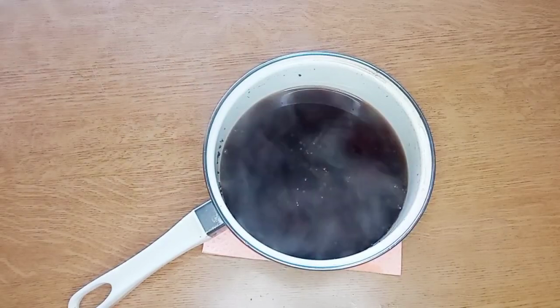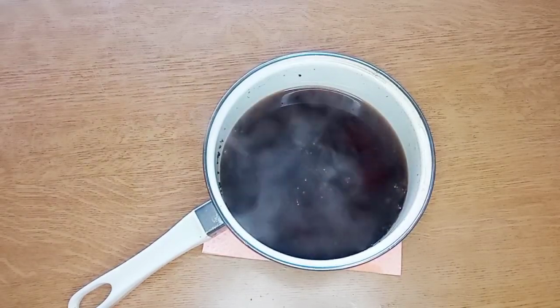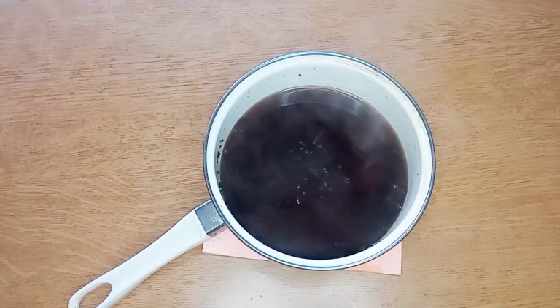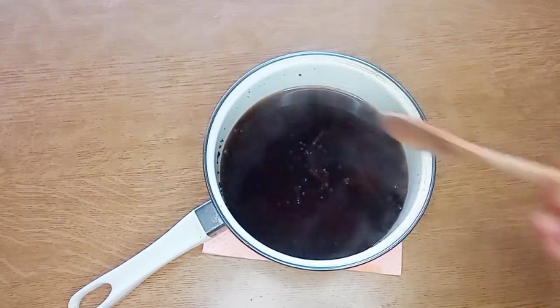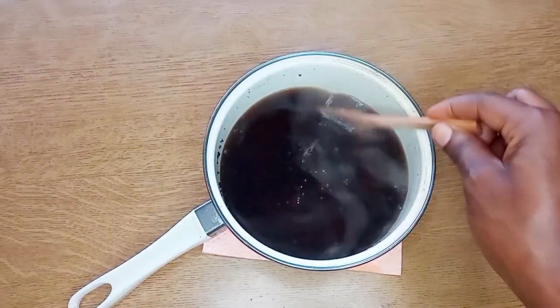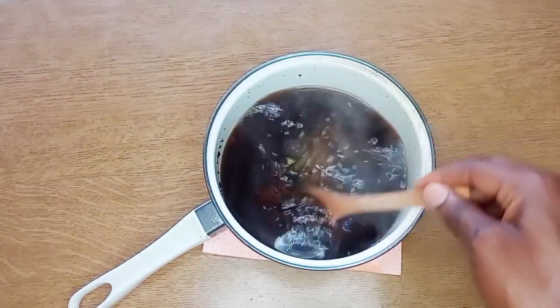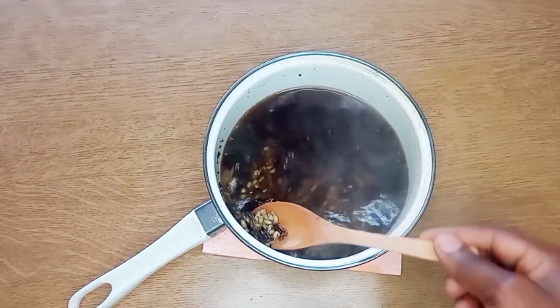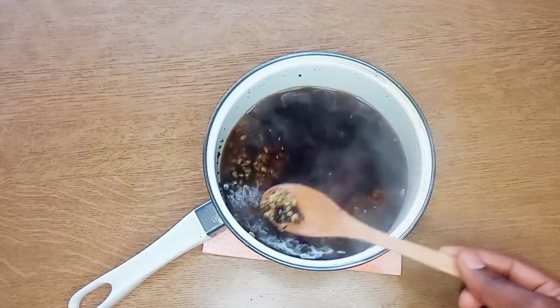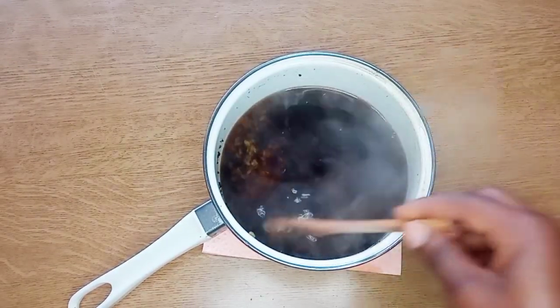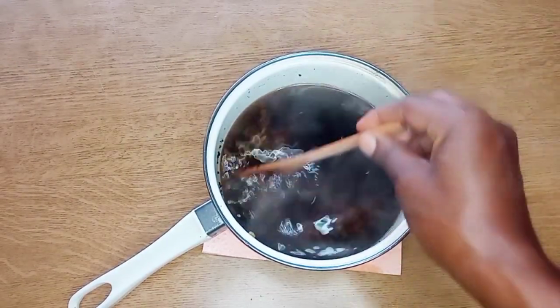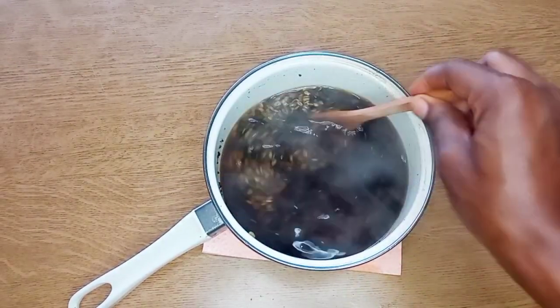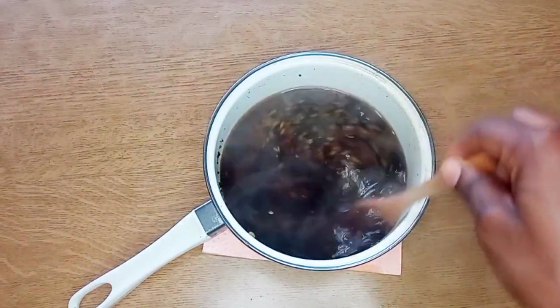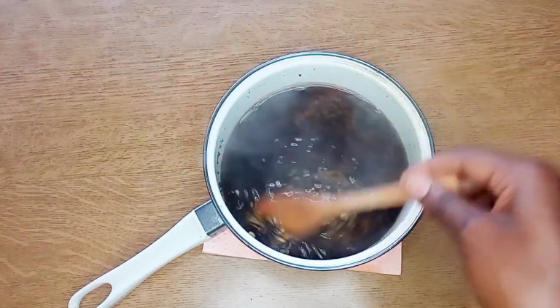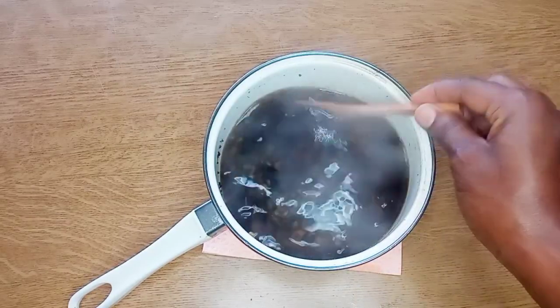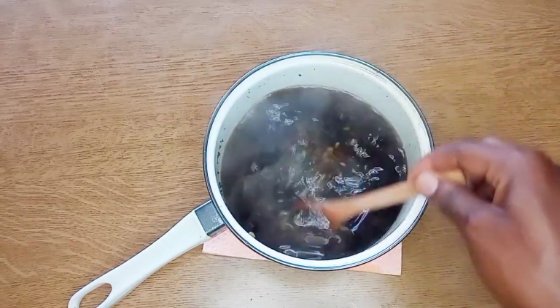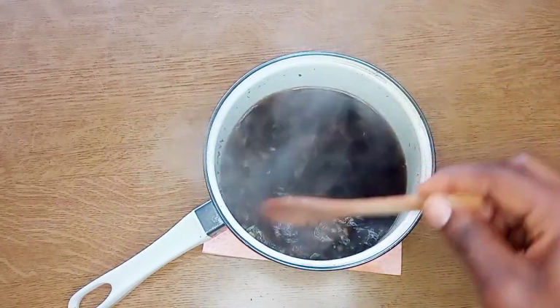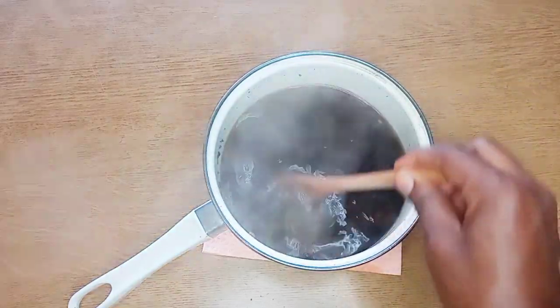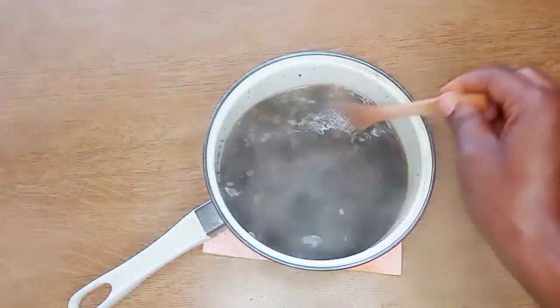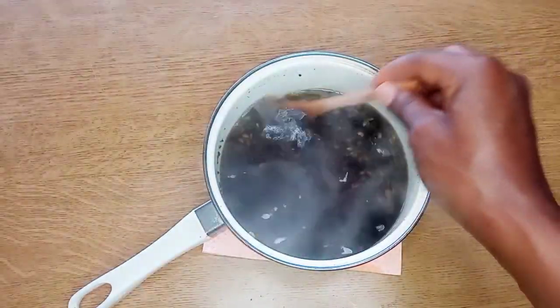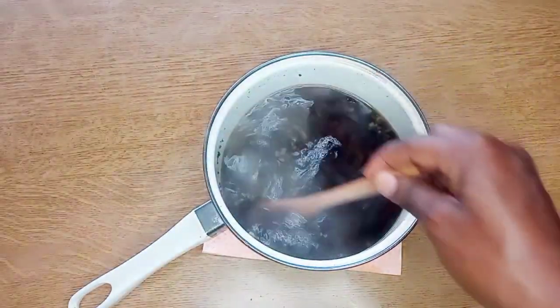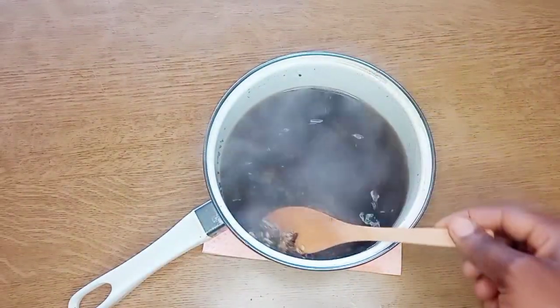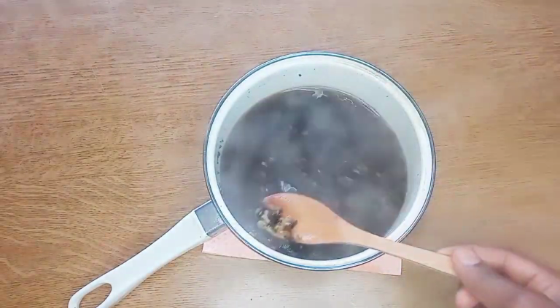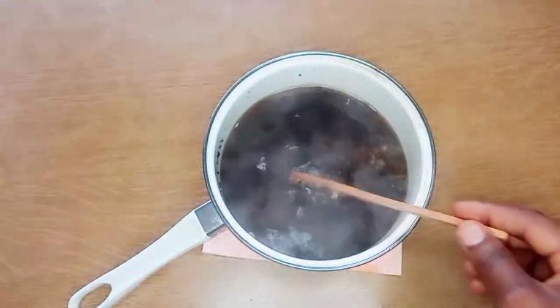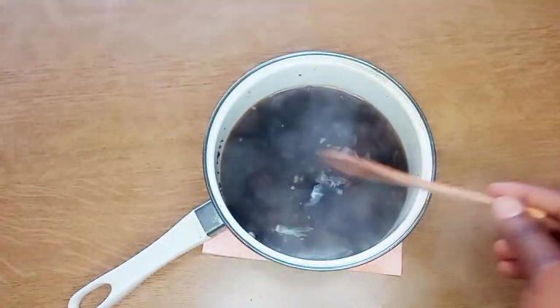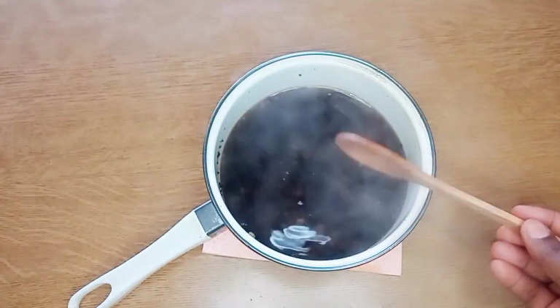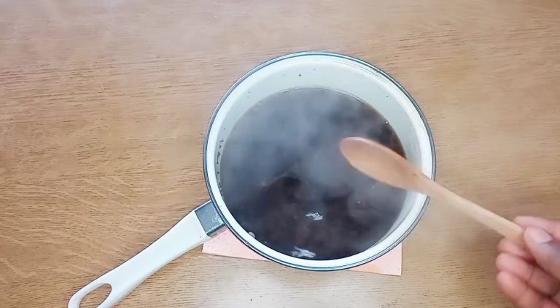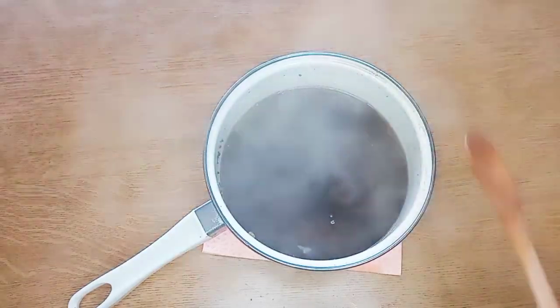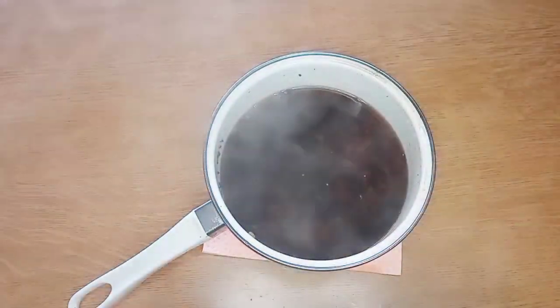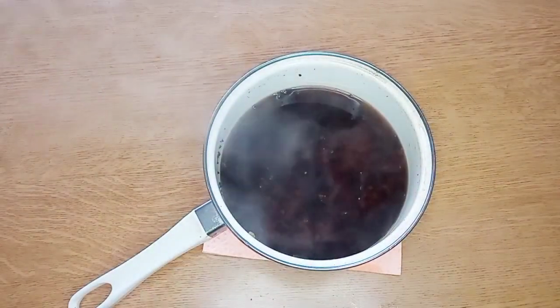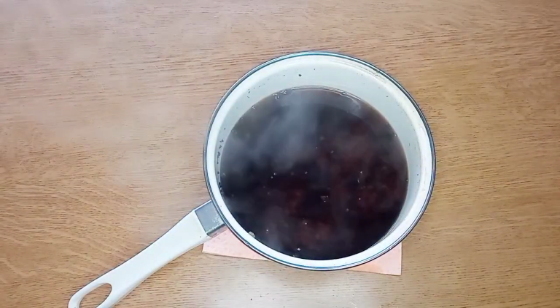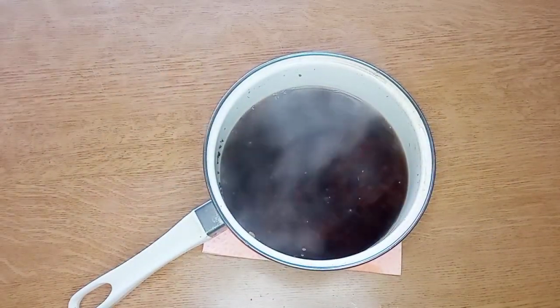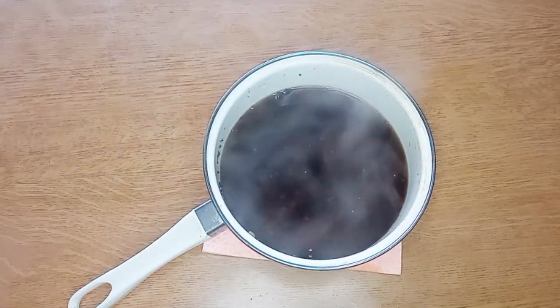As you can see here it's still hot, so I'm going to allow it to cool for about another 30 minutes to one hour until it cools totally.